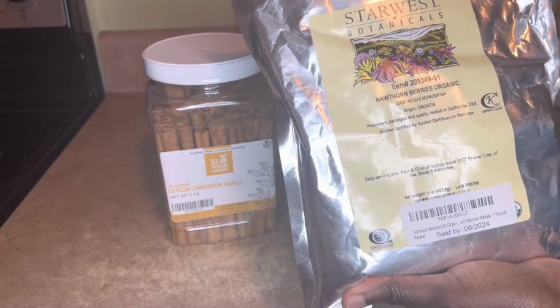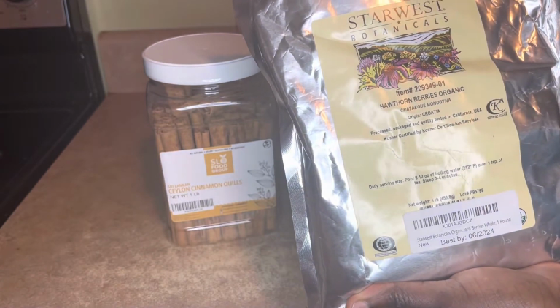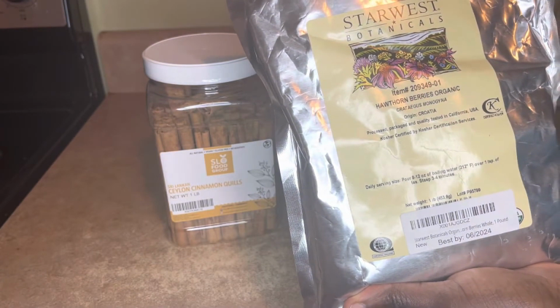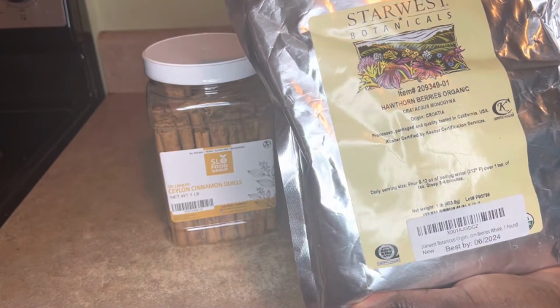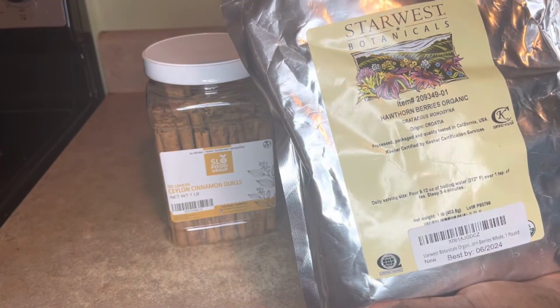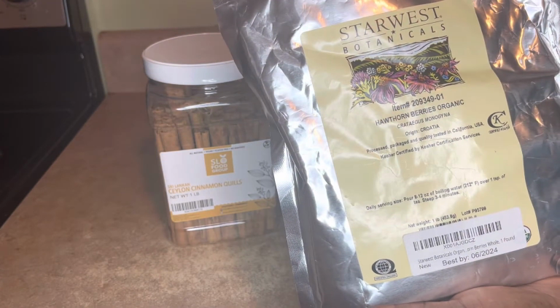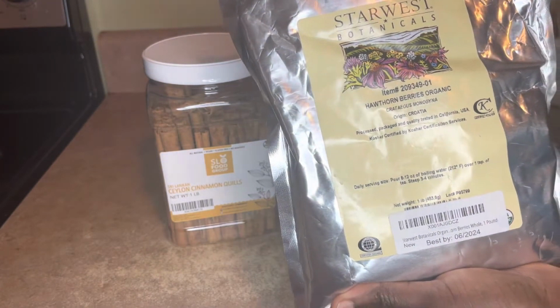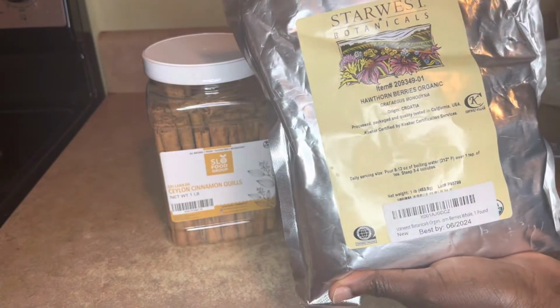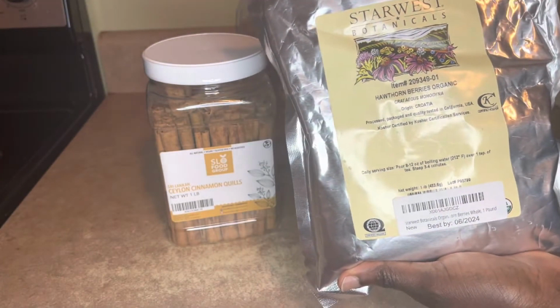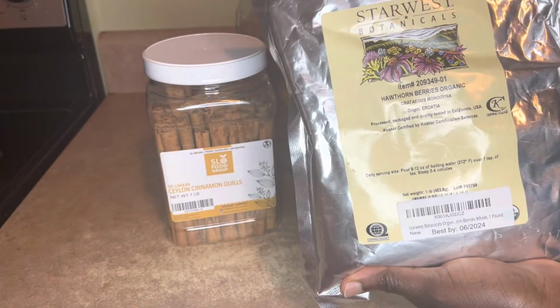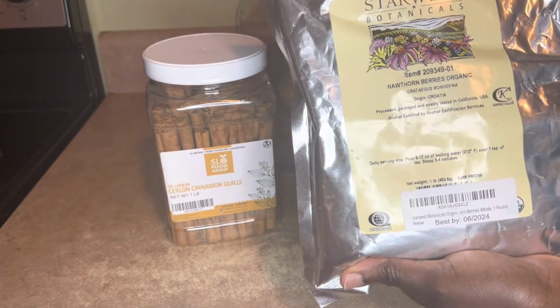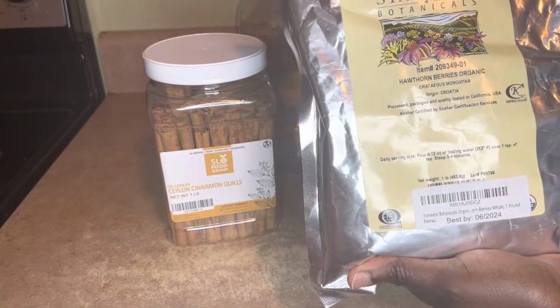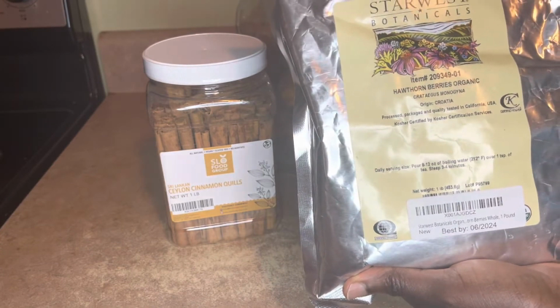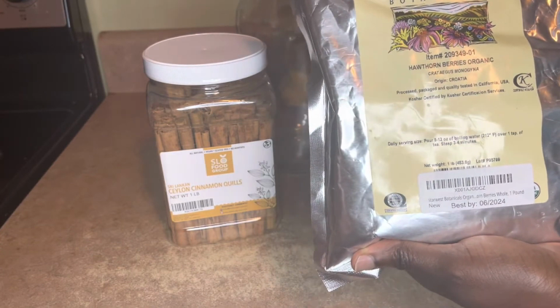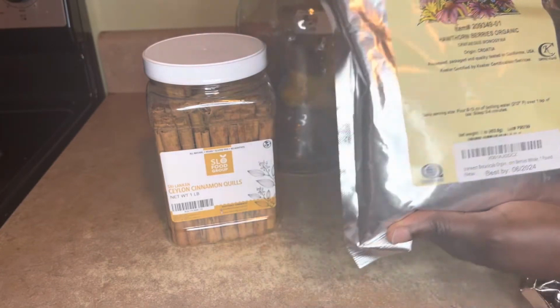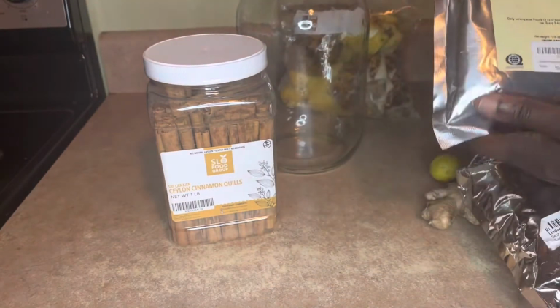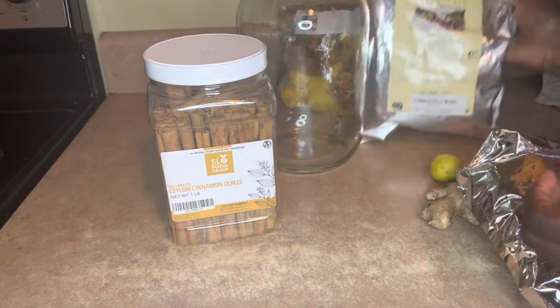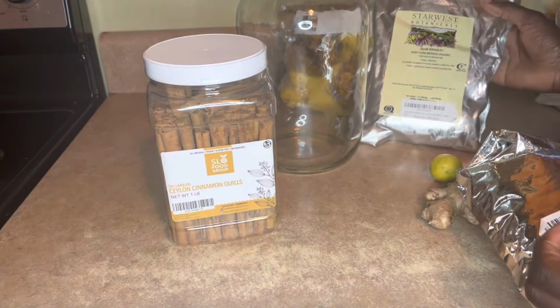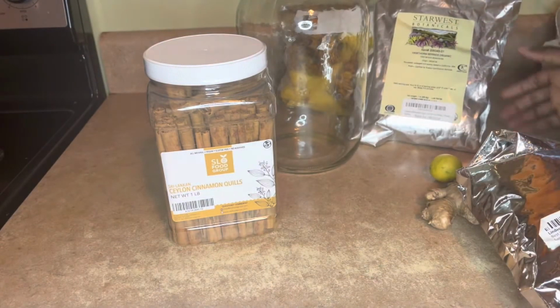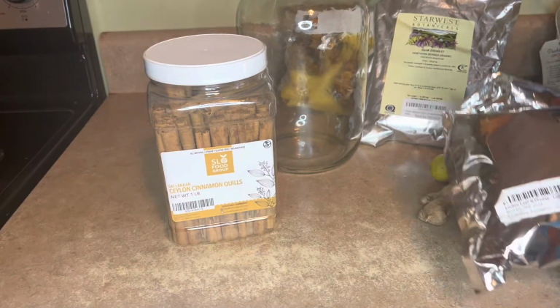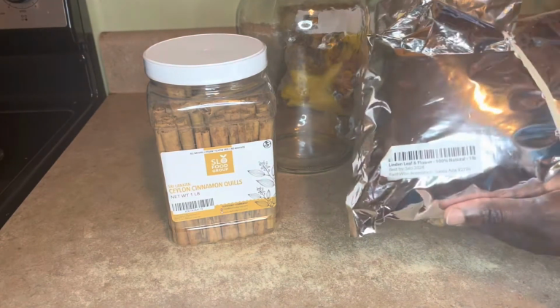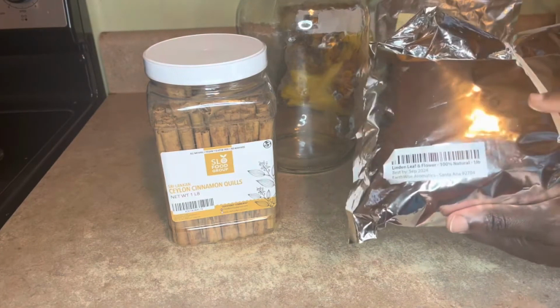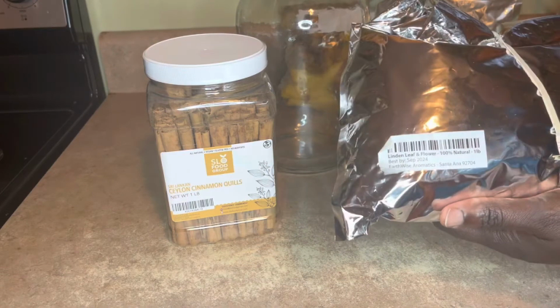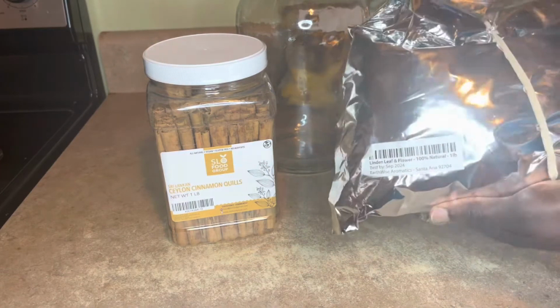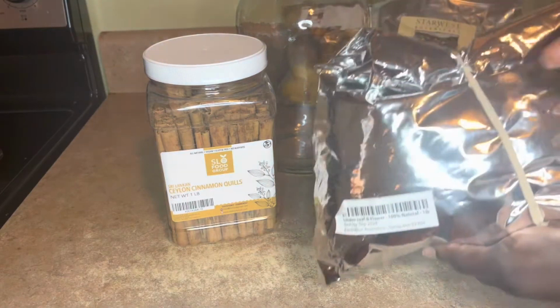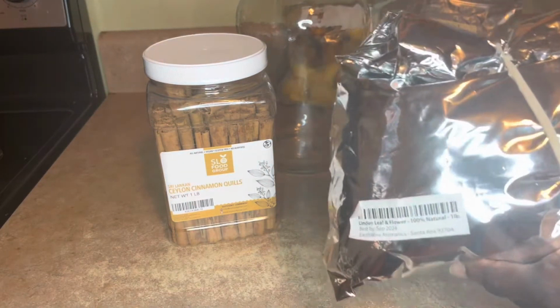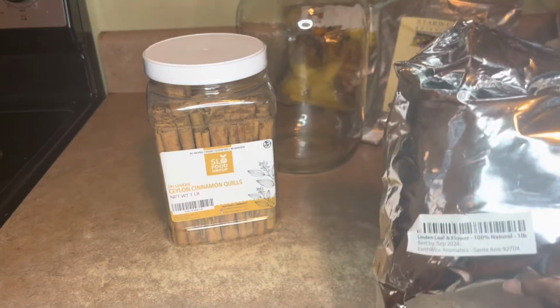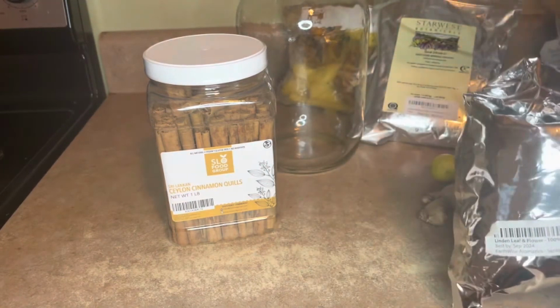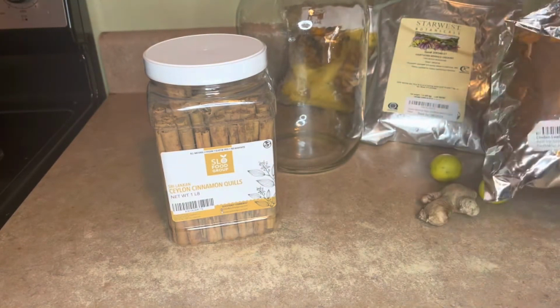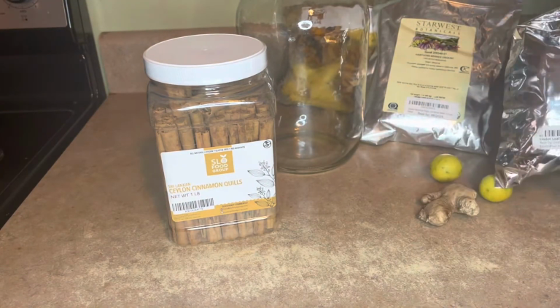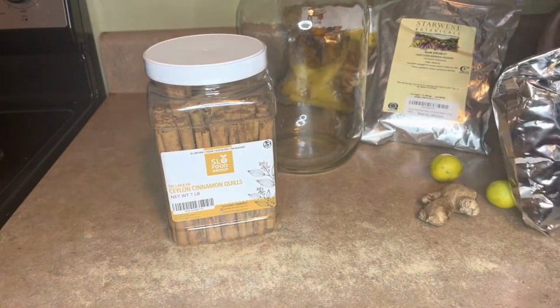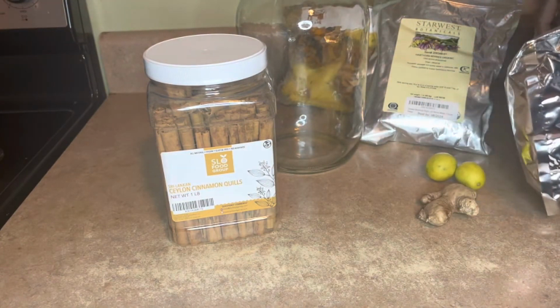This cold tea is going to be very powerful. Hawthorn berry is good for the heart — if you have heart problems, it's good for that. Linden also helps with blood pressure. So this is a powerhouse tea right here.